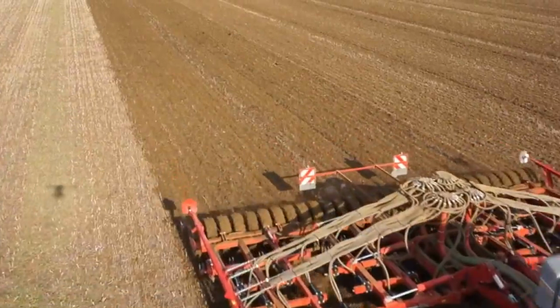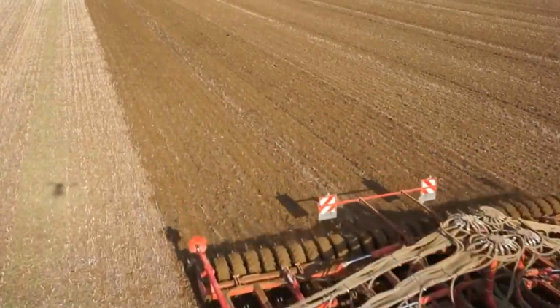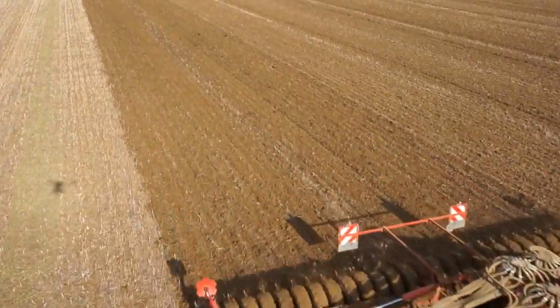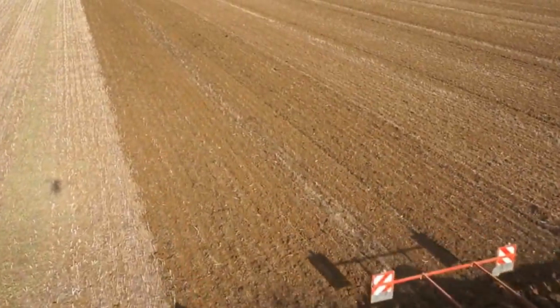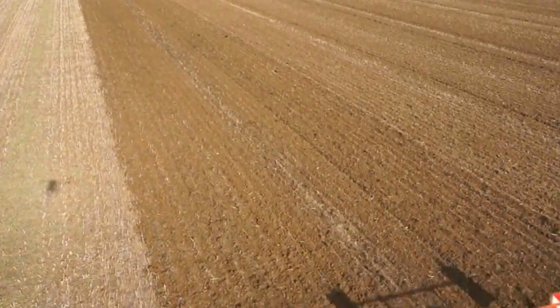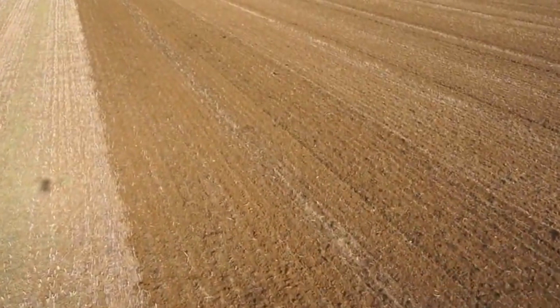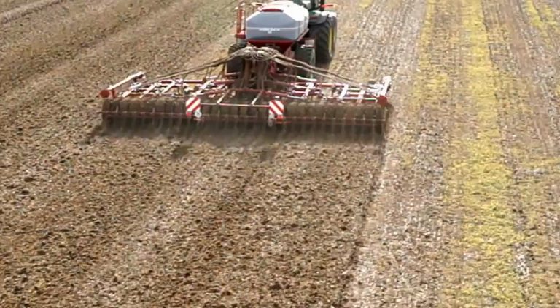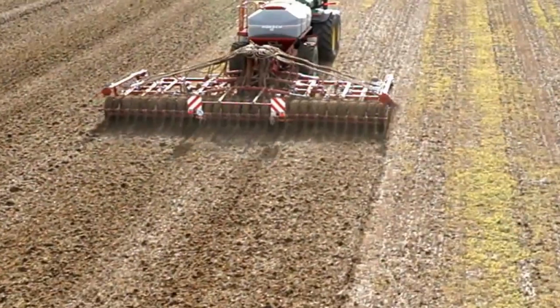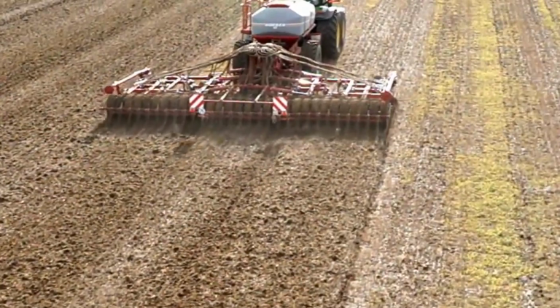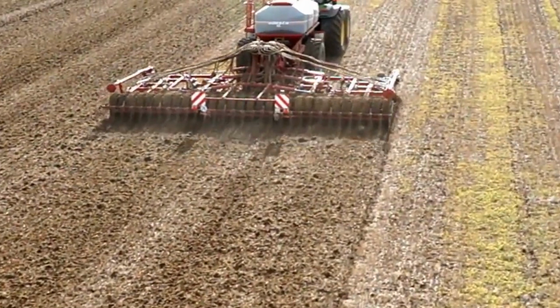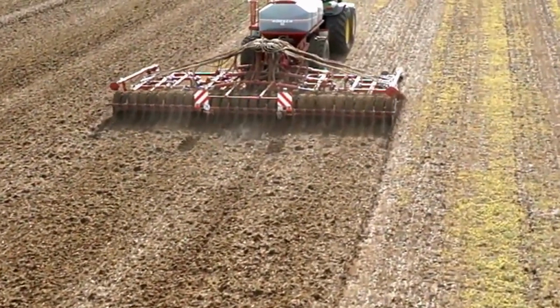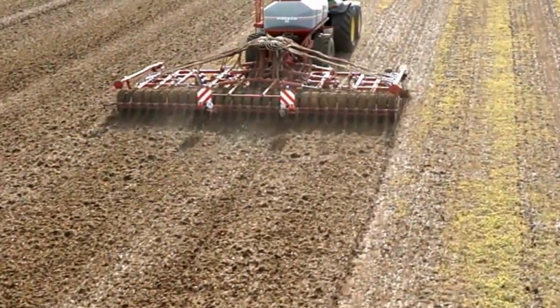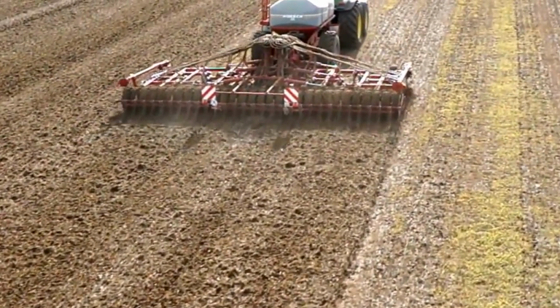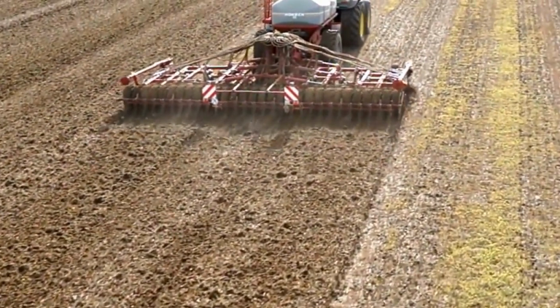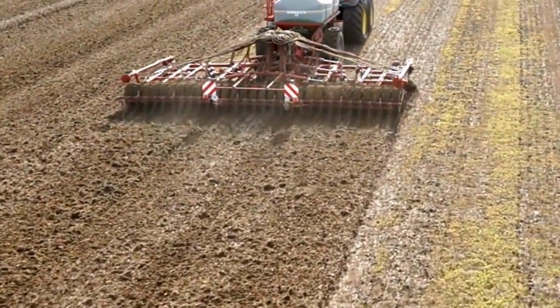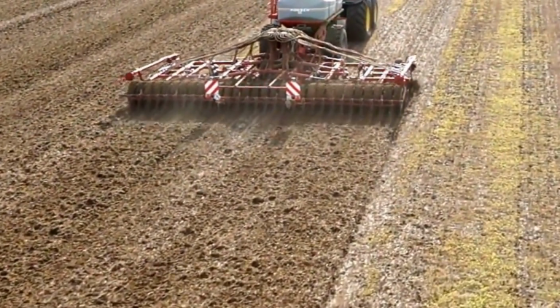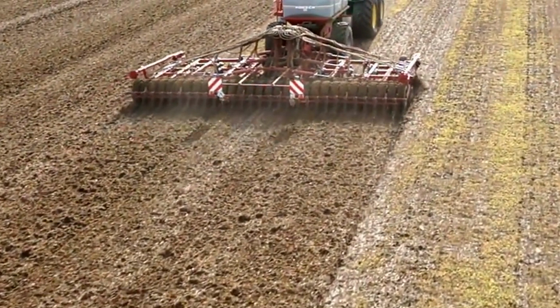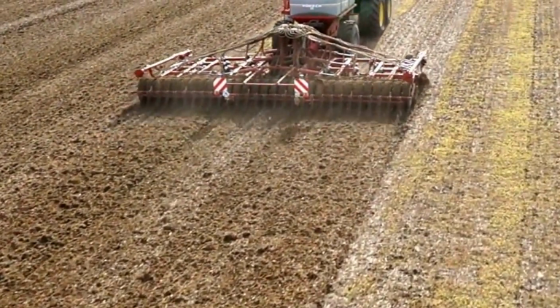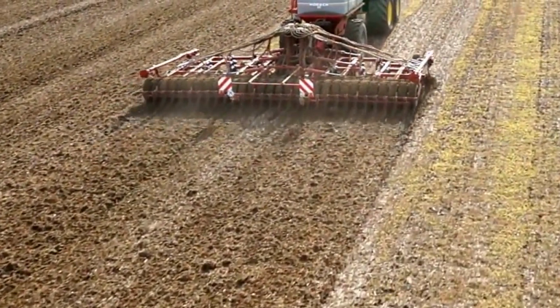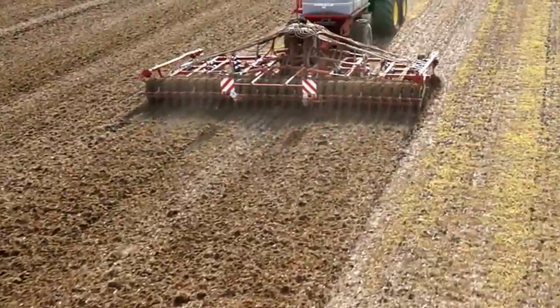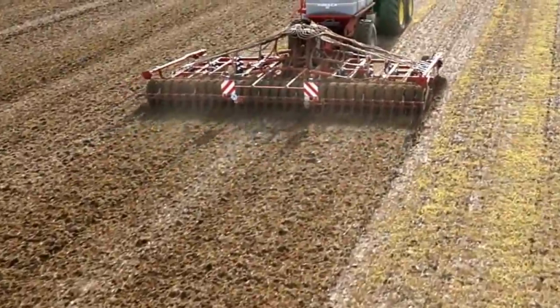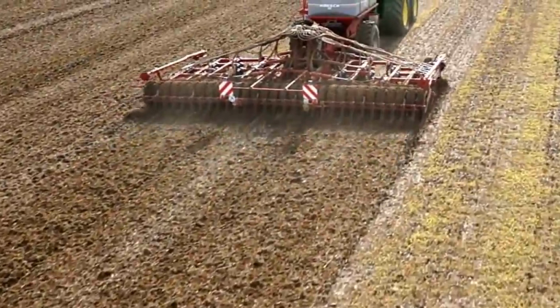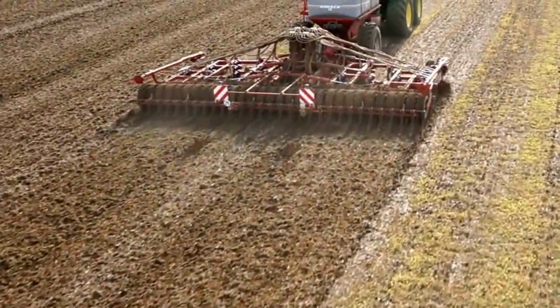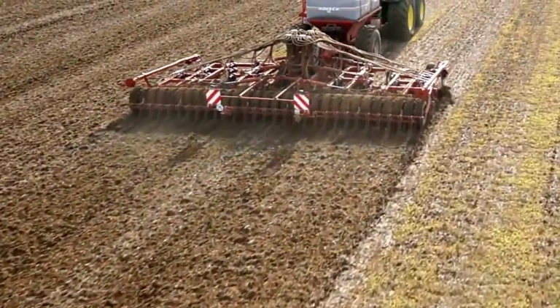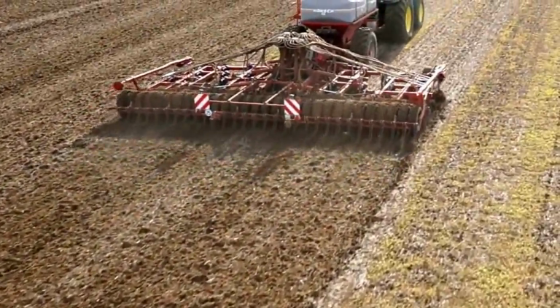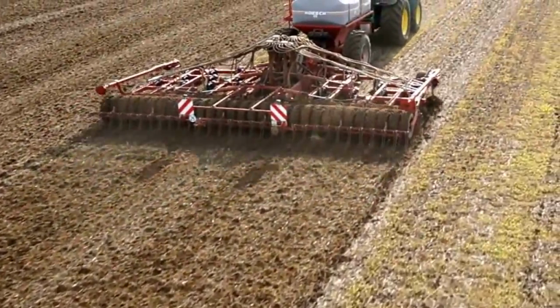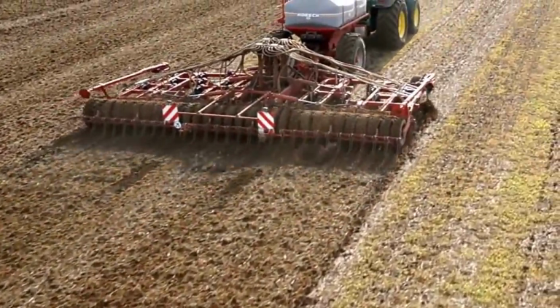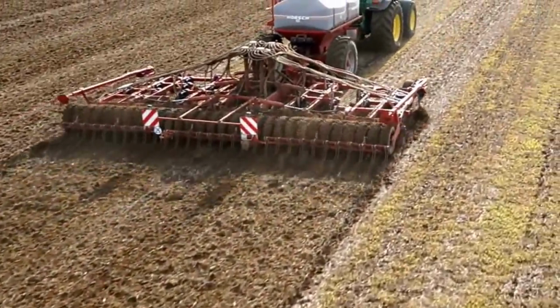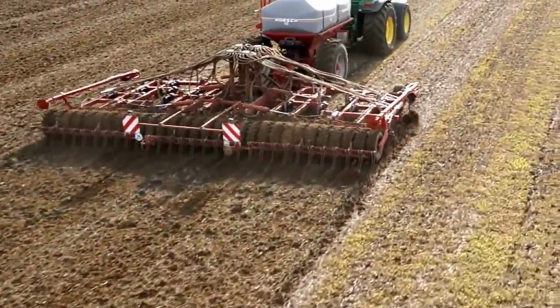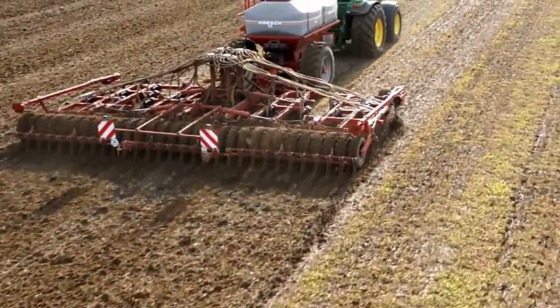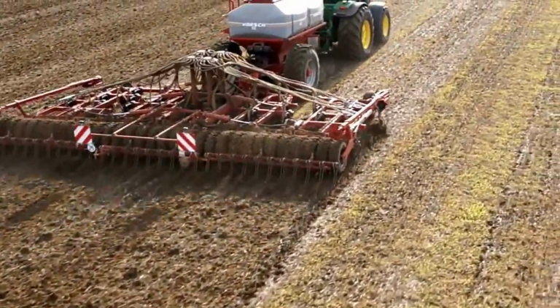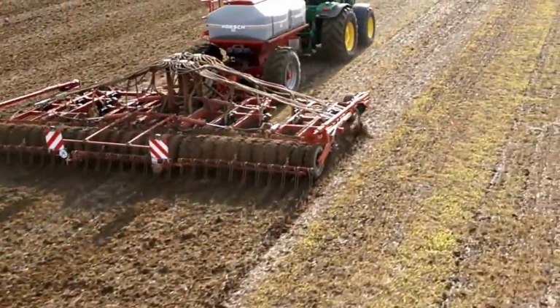This is a 9 metre CTF system on a 1200 hectare Bedfordshire estate, which has been developing its system since 2008.